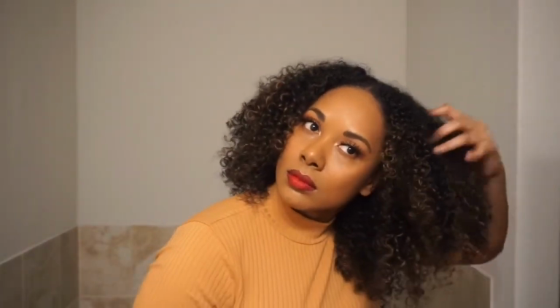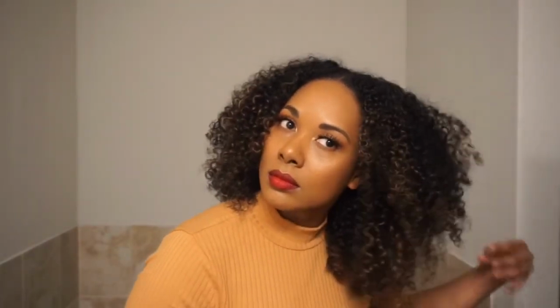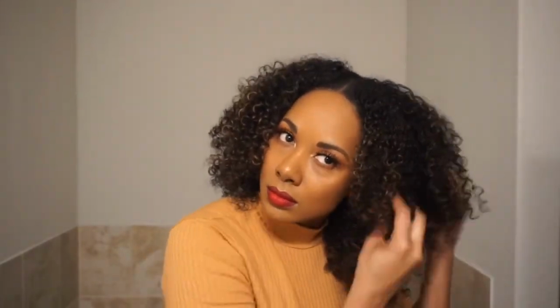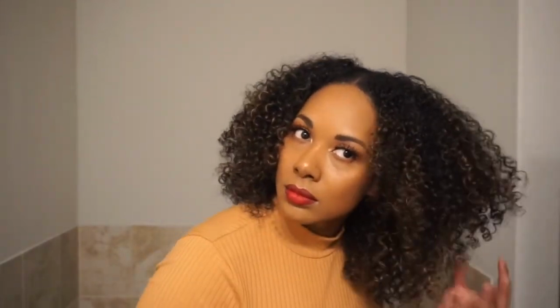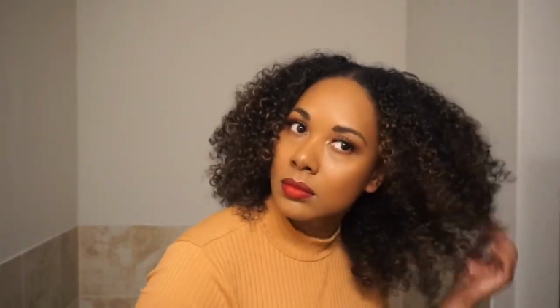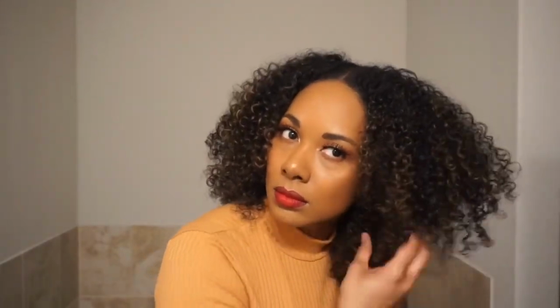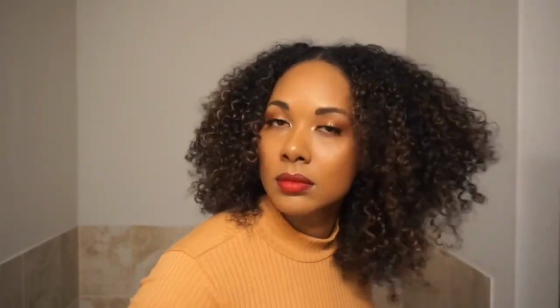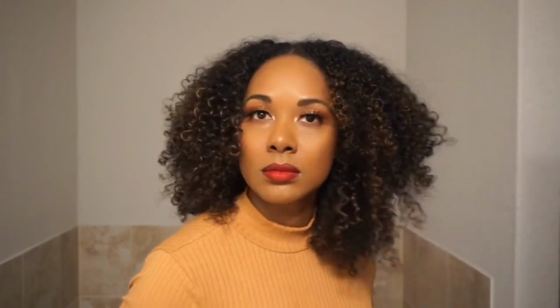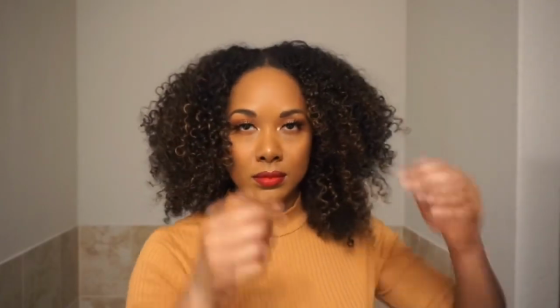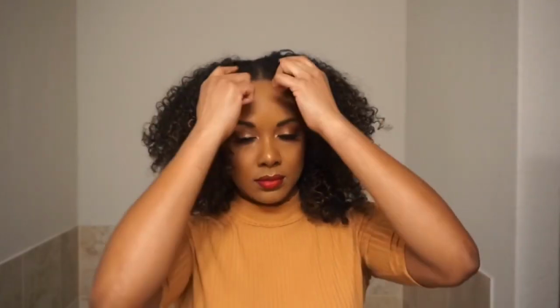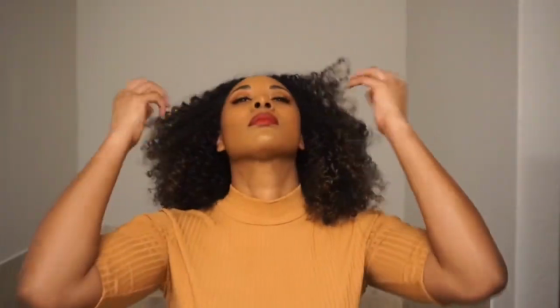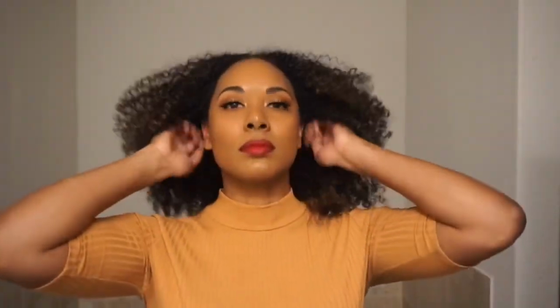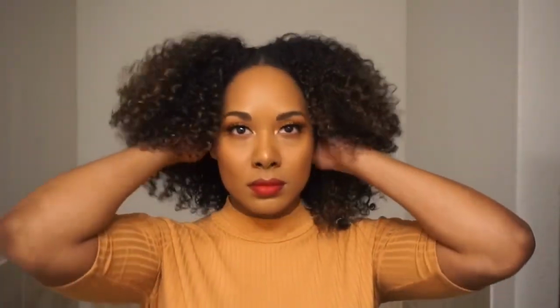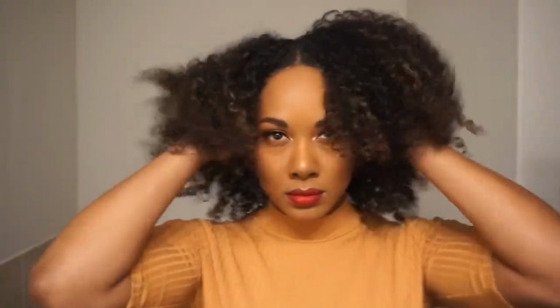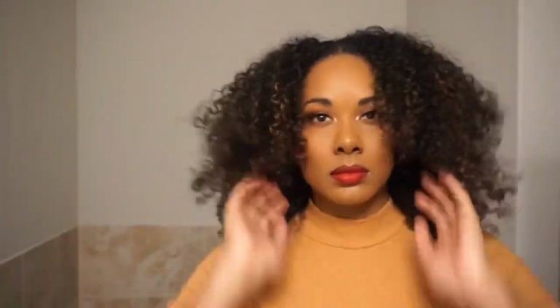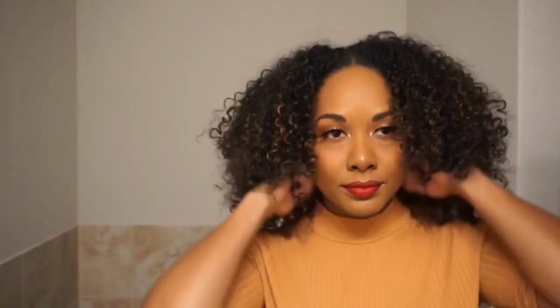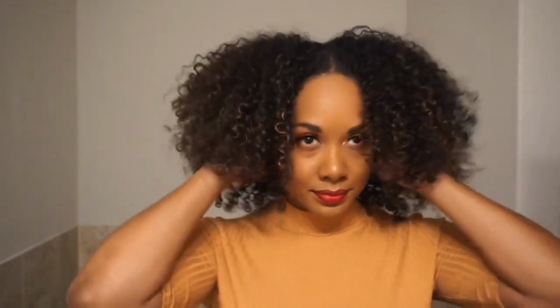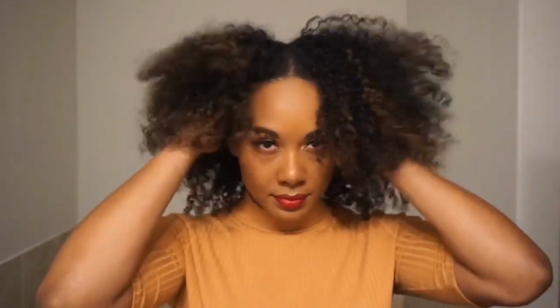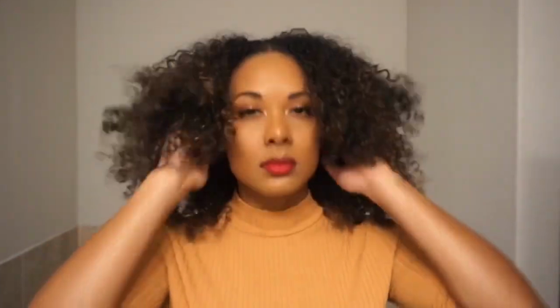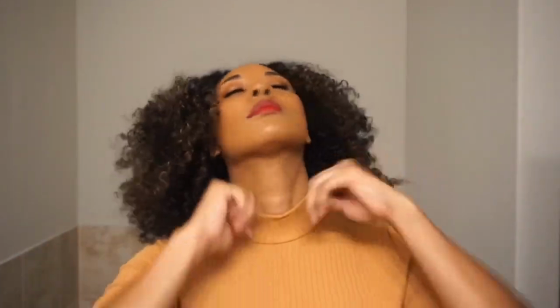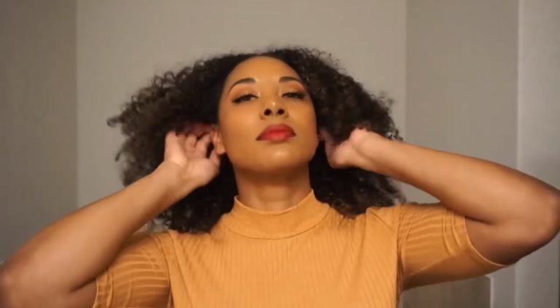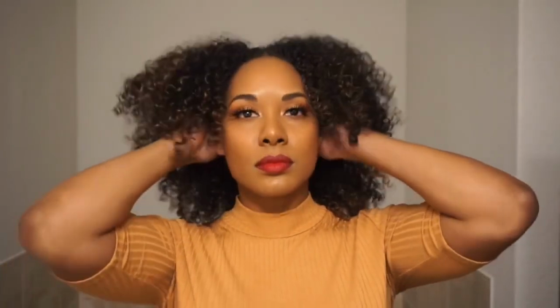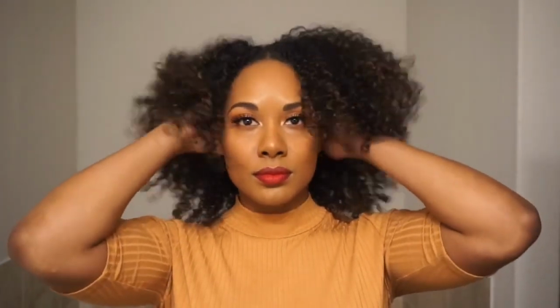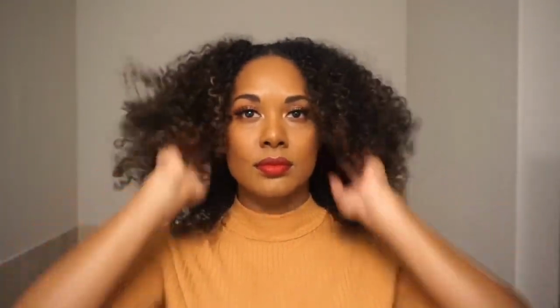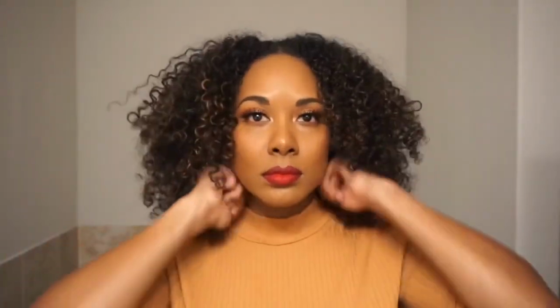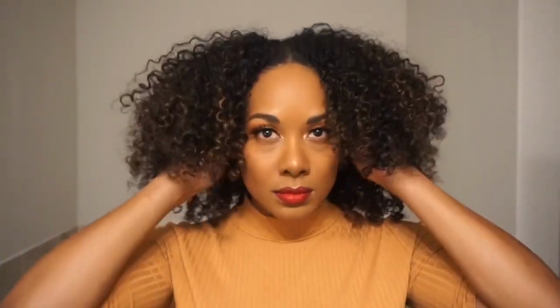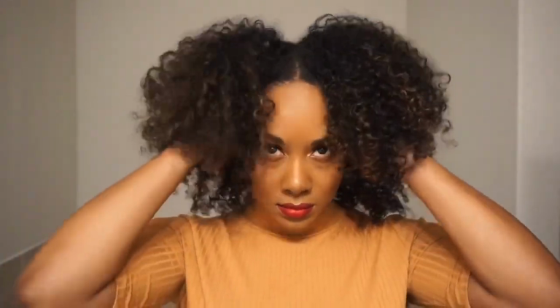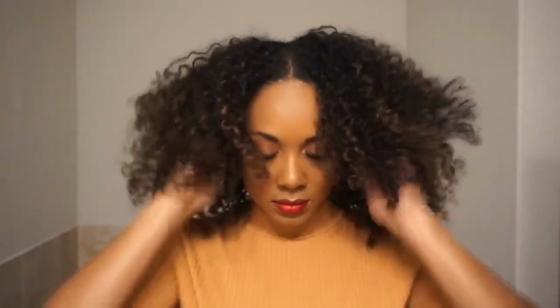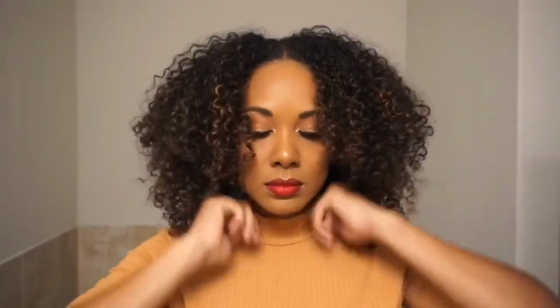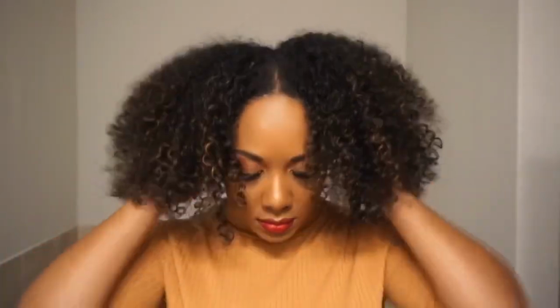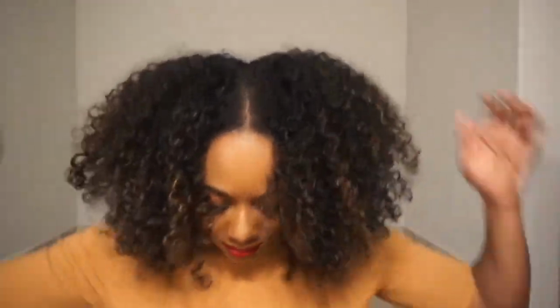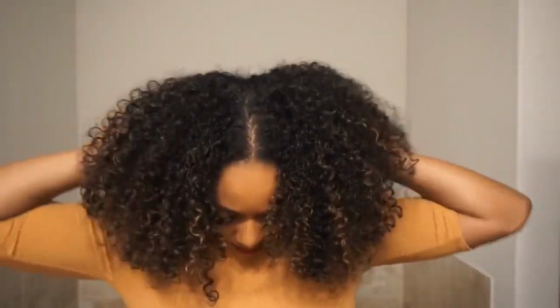If I ever want a more defined look, I'll just apply more product and use my Denman brush like you've seen in a lot of my previous wash-and-go videos. But comment below and let me know if you're here for this more natural fro look as opposed to my typical super defined wash and goes.